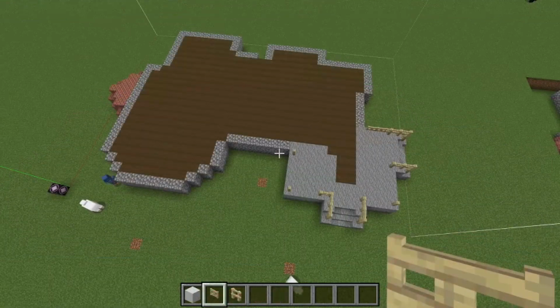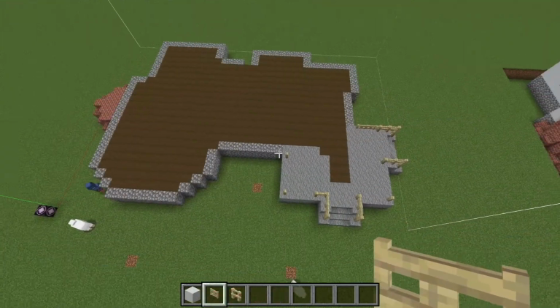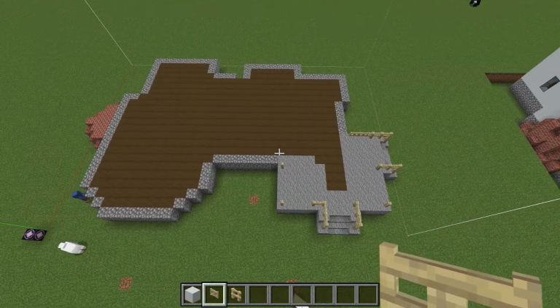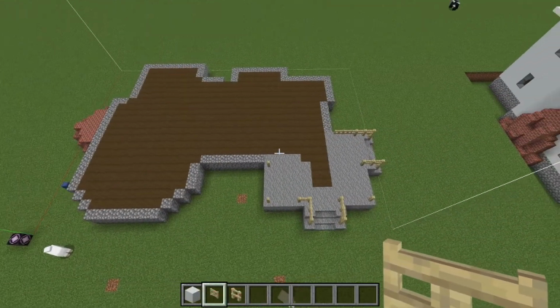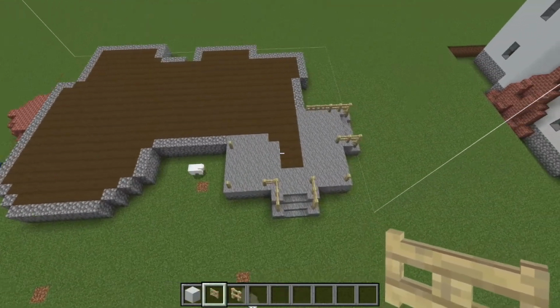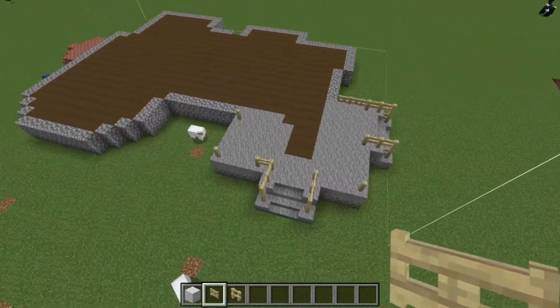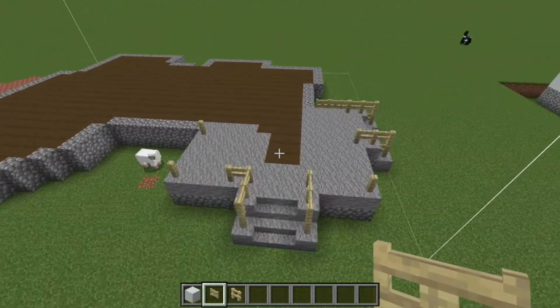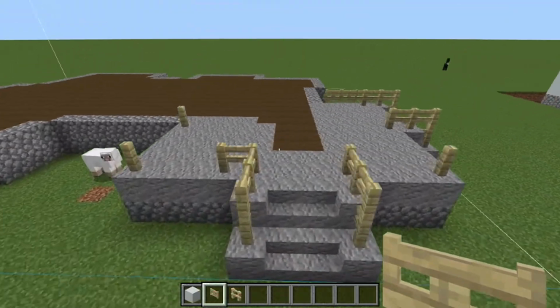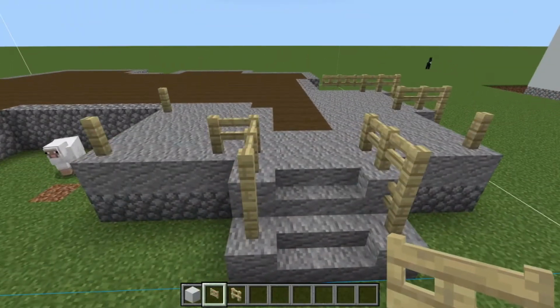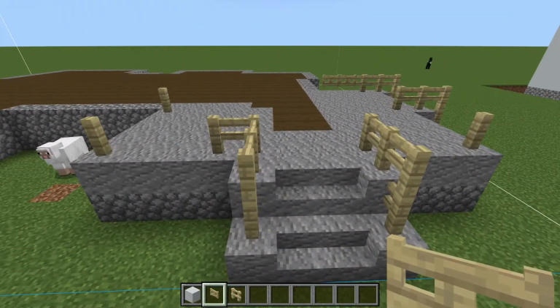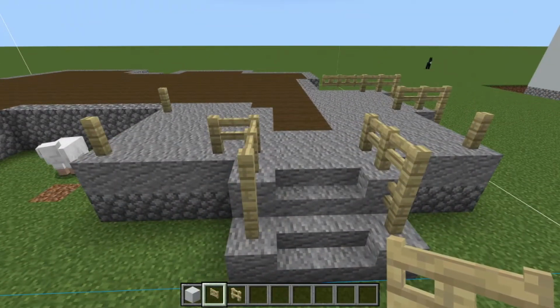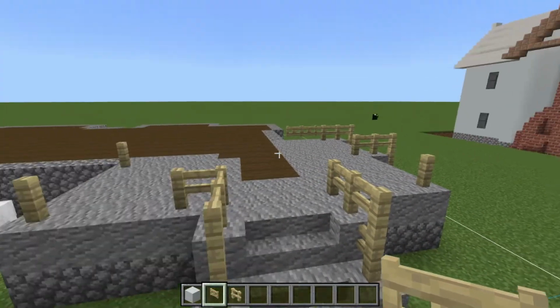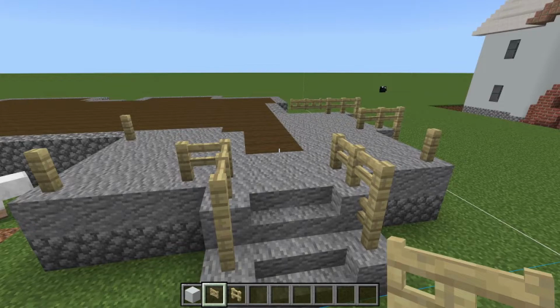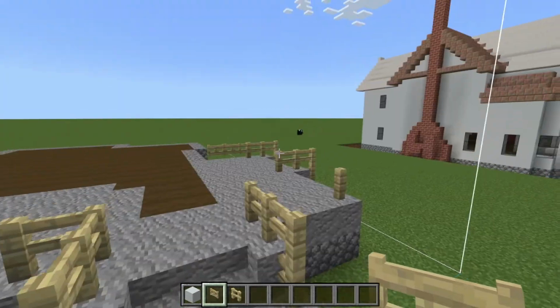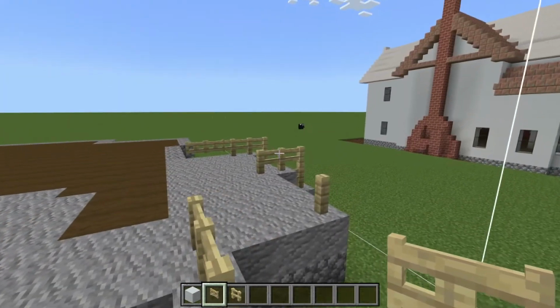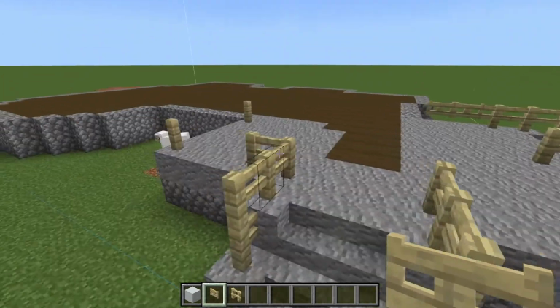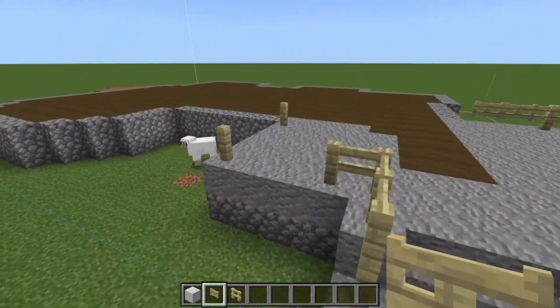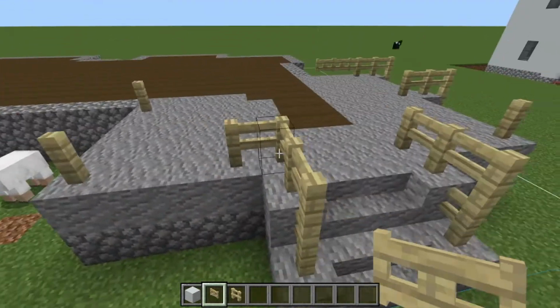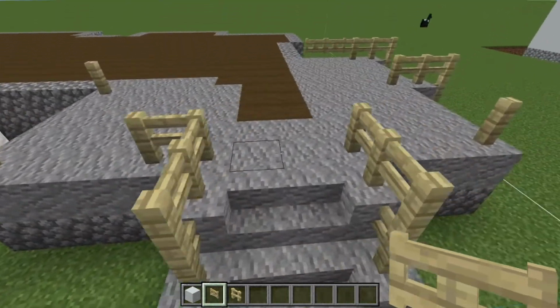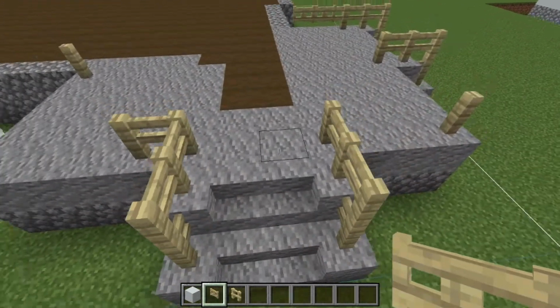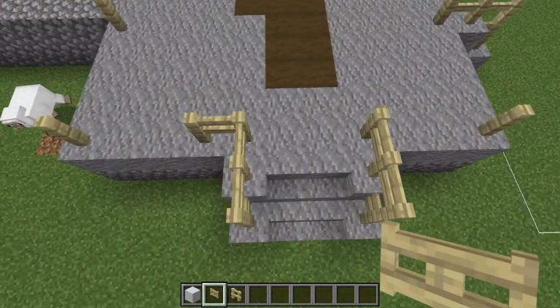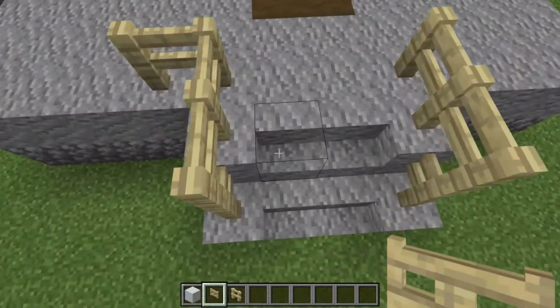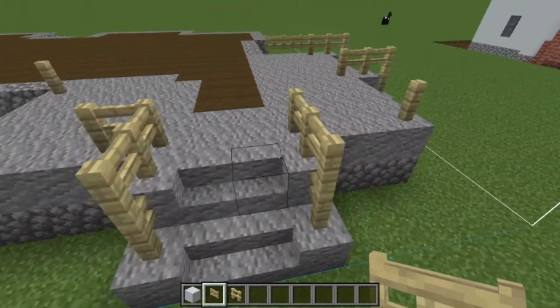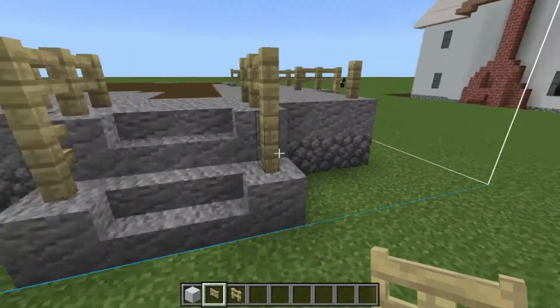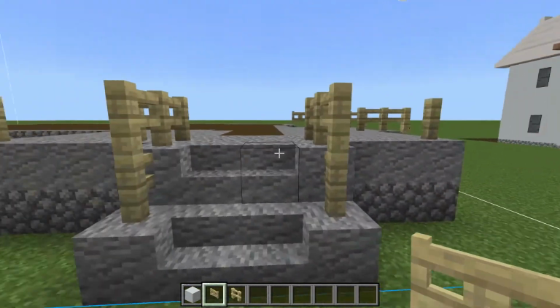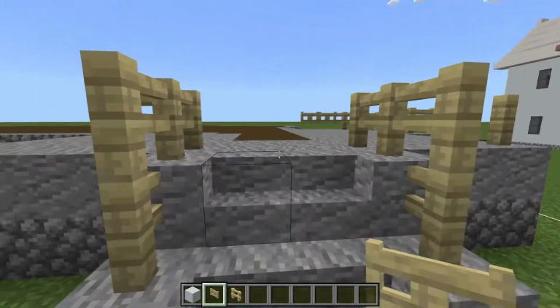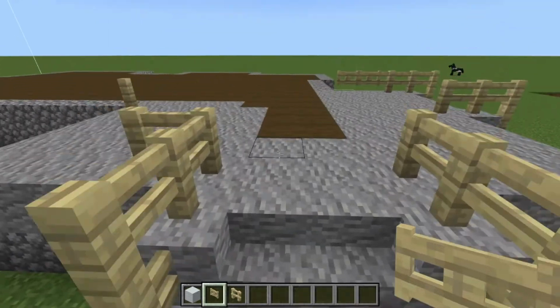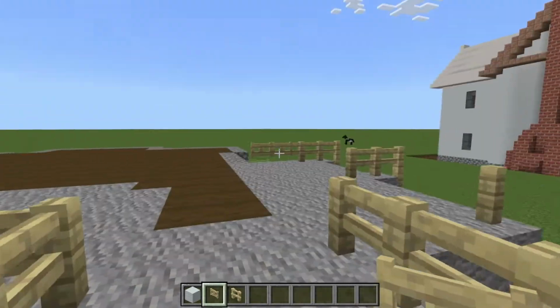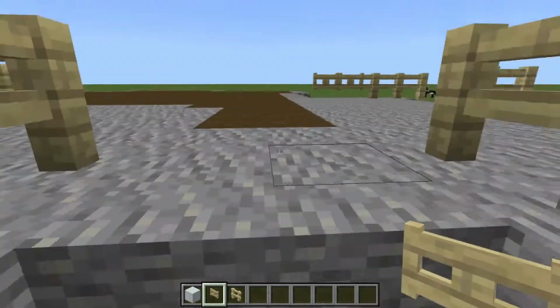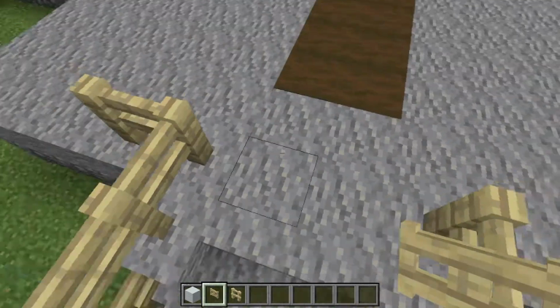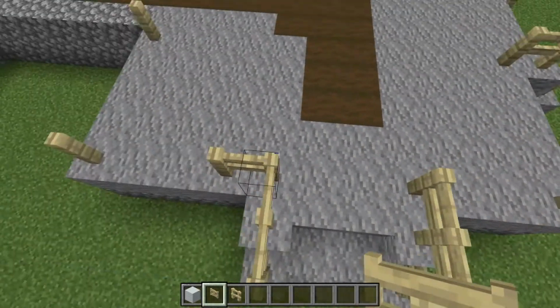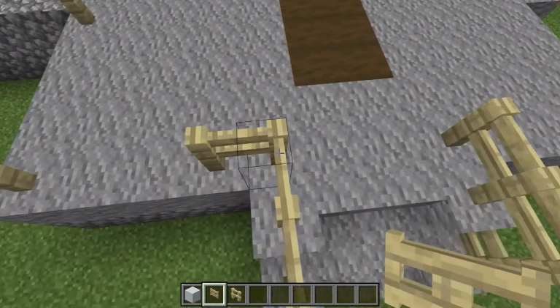For the third layer, we'll start with the porch. So front door, side door — you have the fence rail, stairs like this.